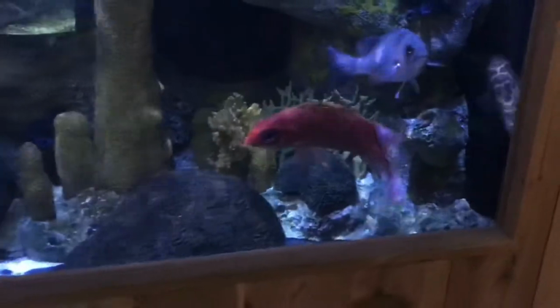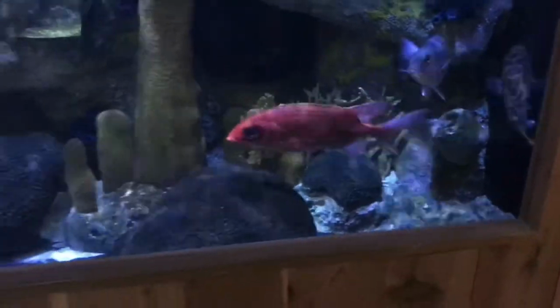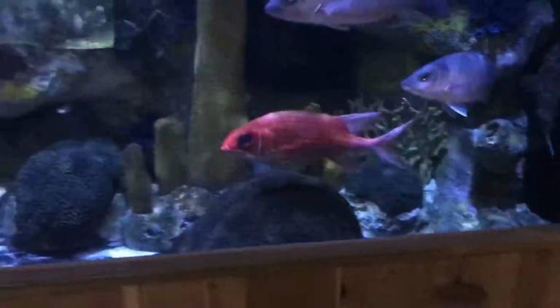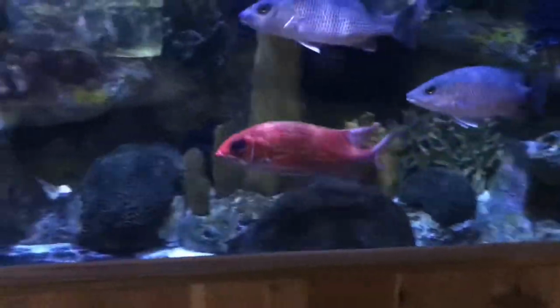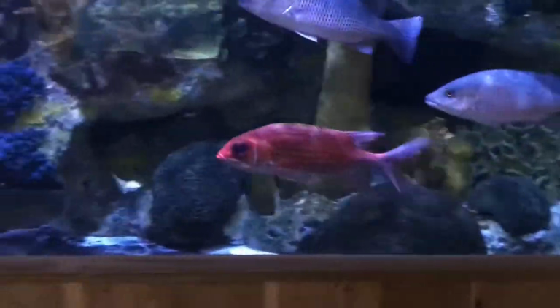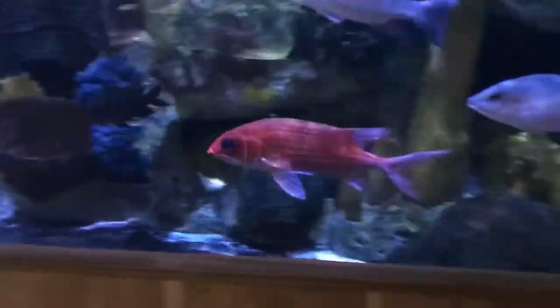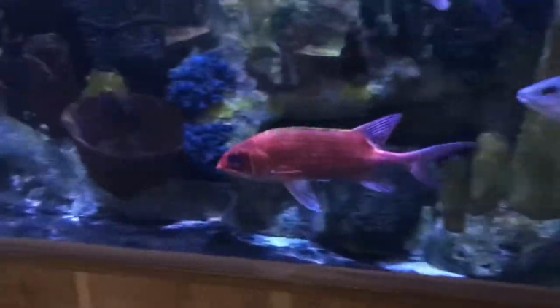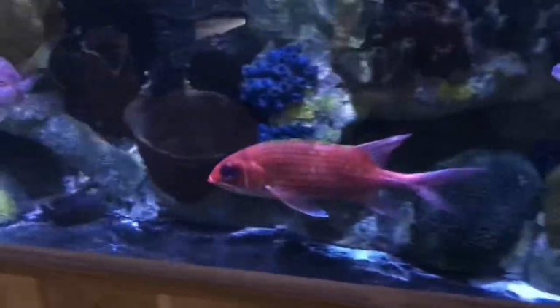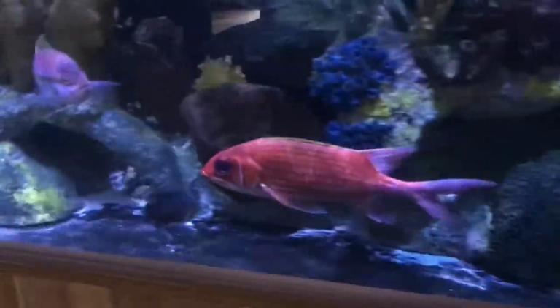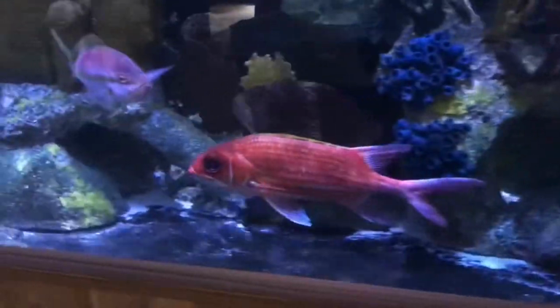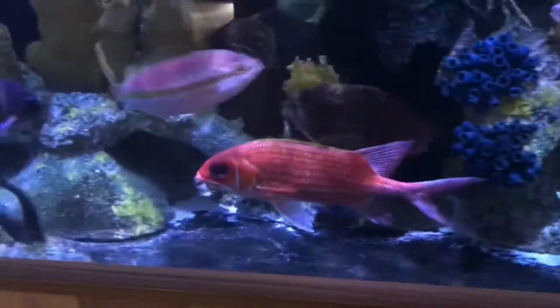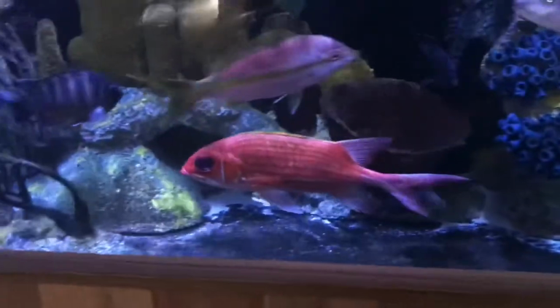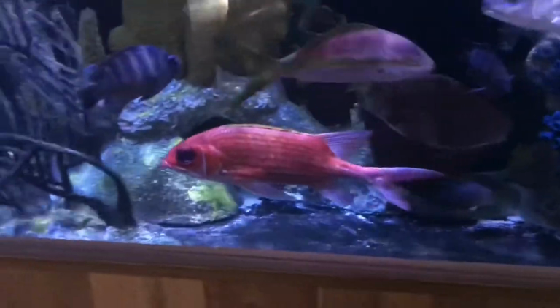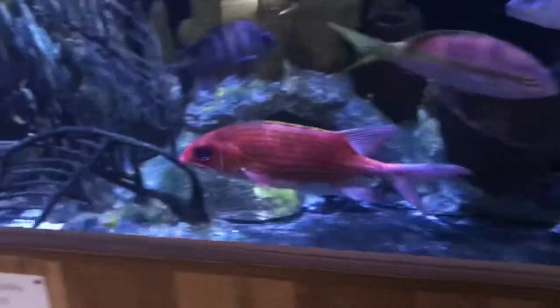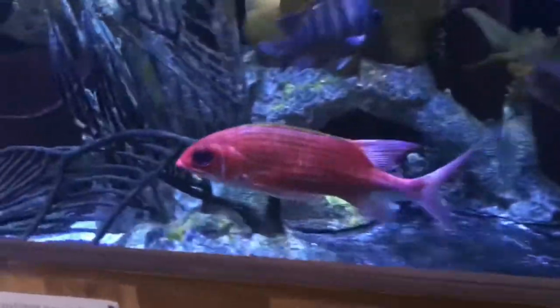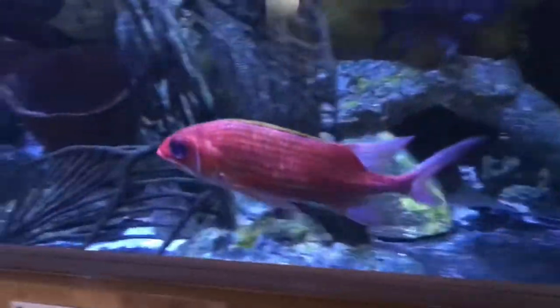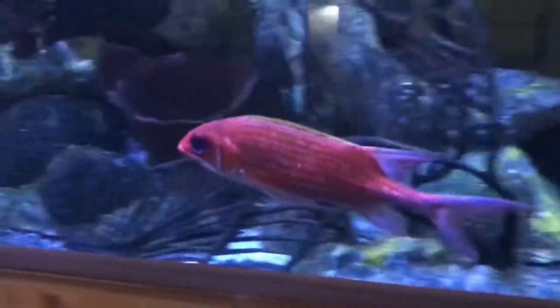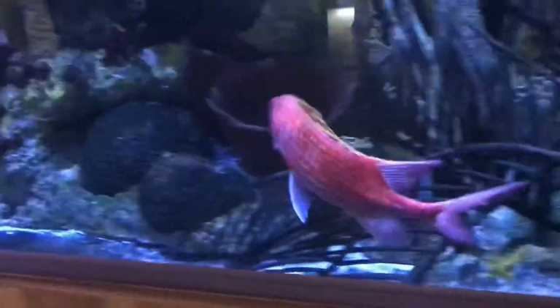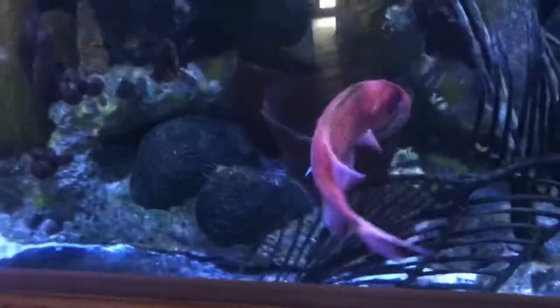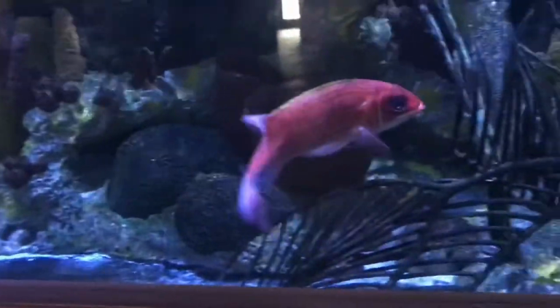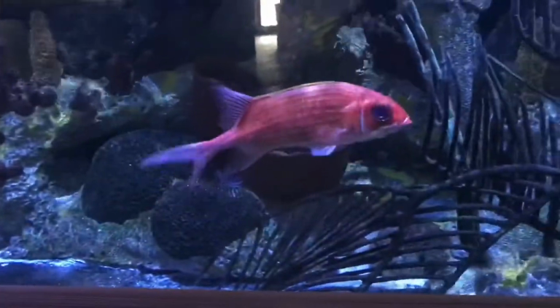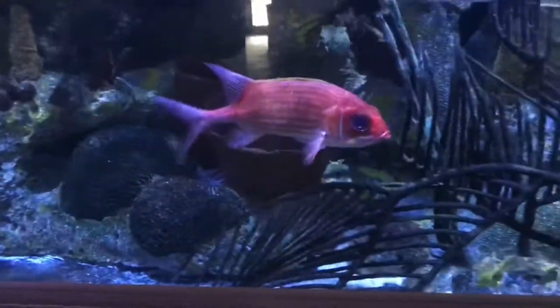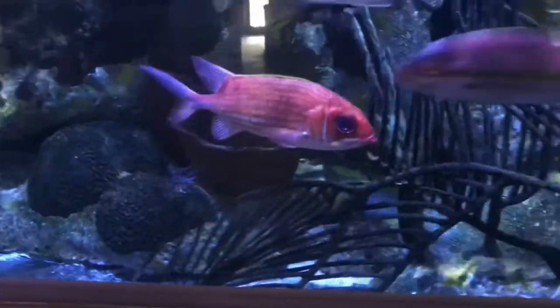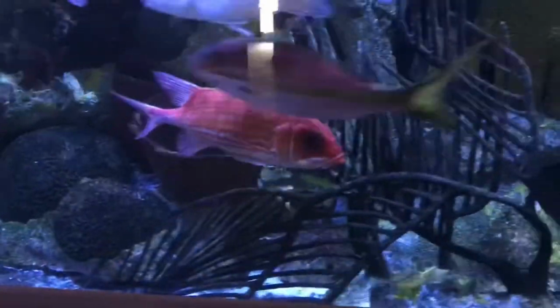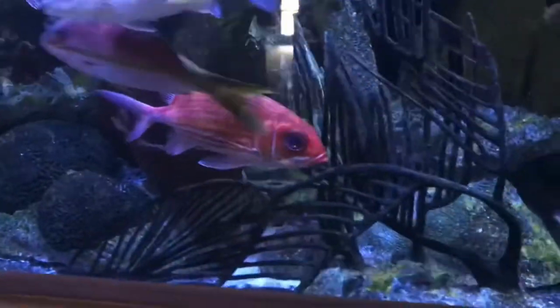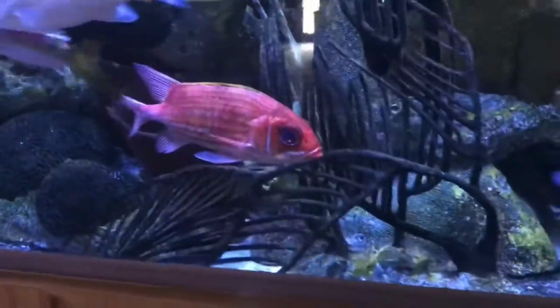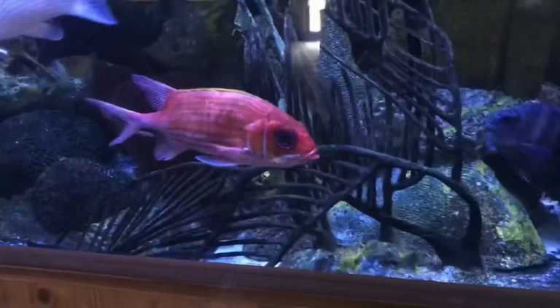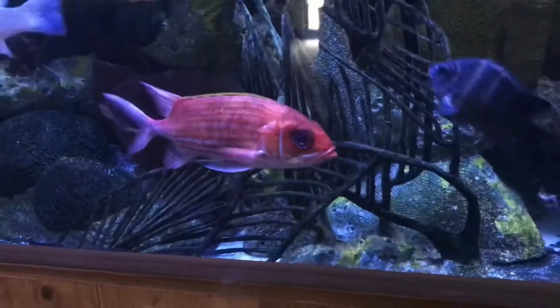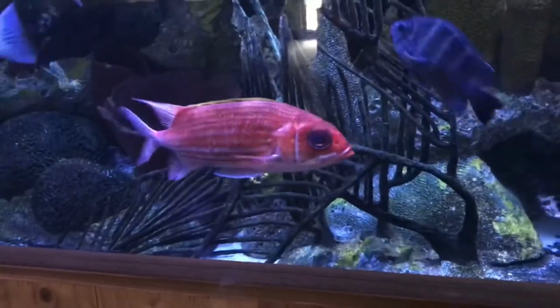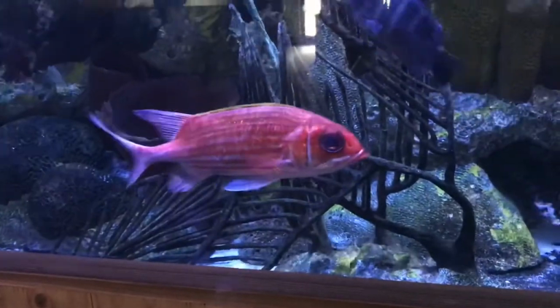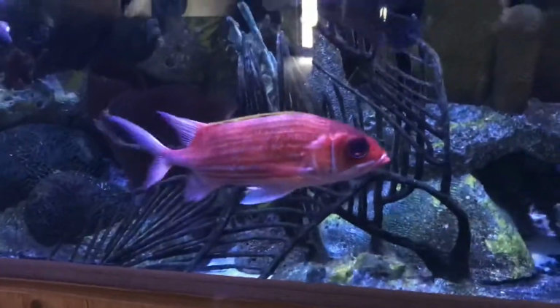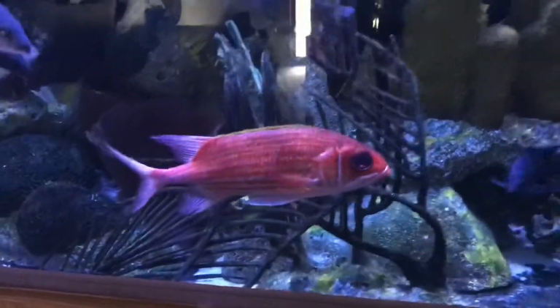Squirrelfish are common in tropical reef and rocky waters around the world. While some species can go as deep as 660 feet, most species are actually found in fairly shallow water.